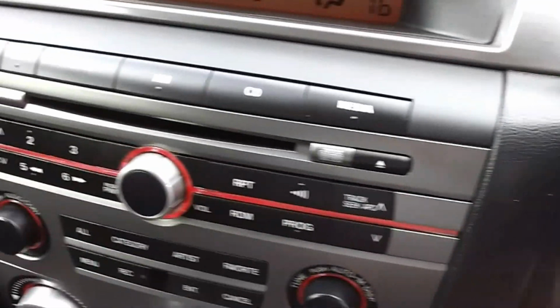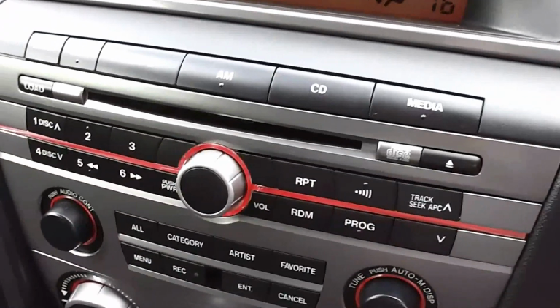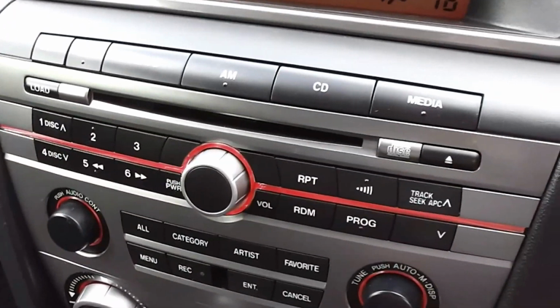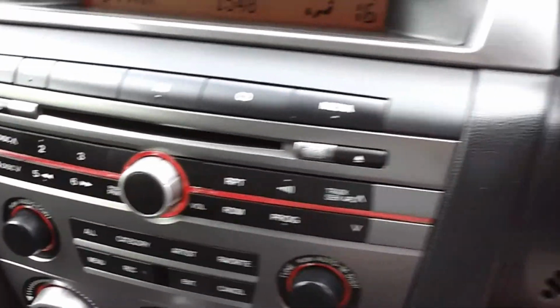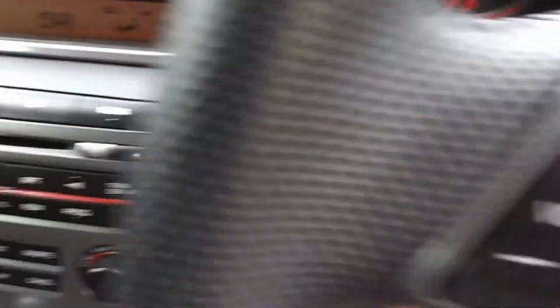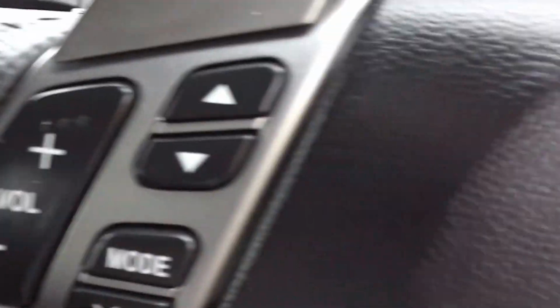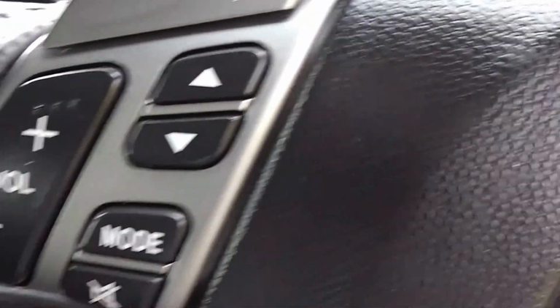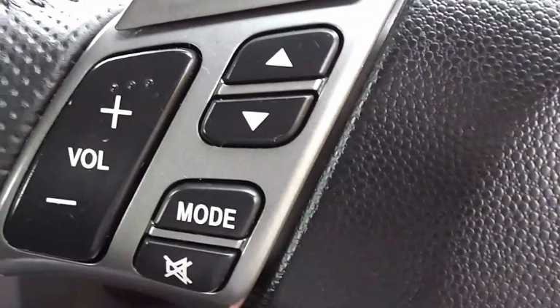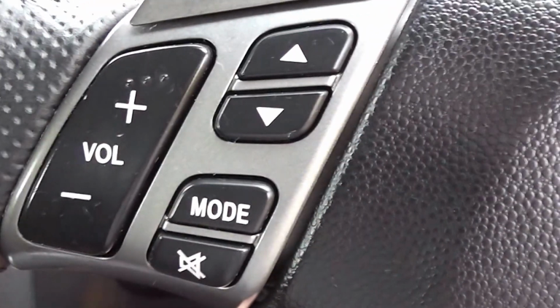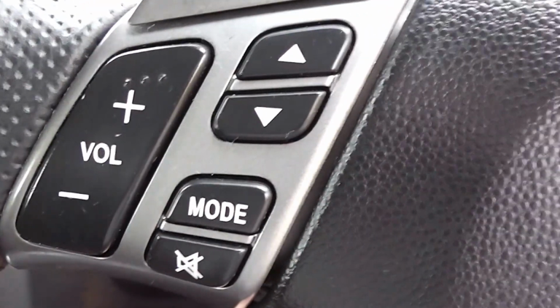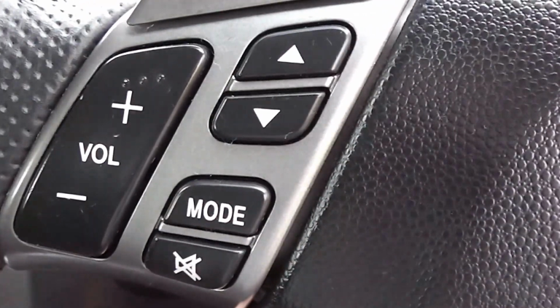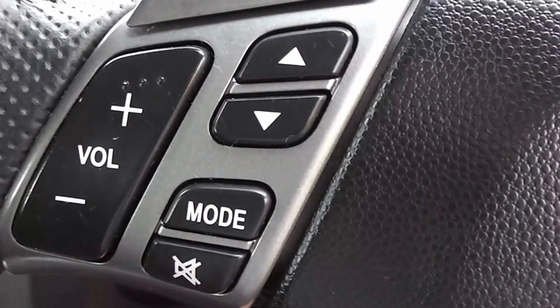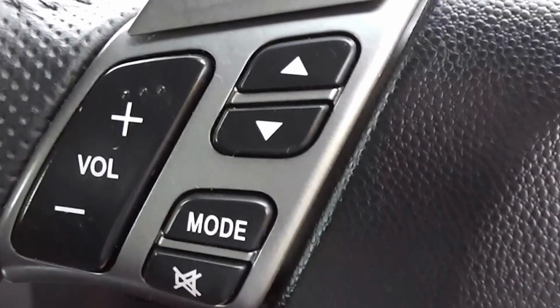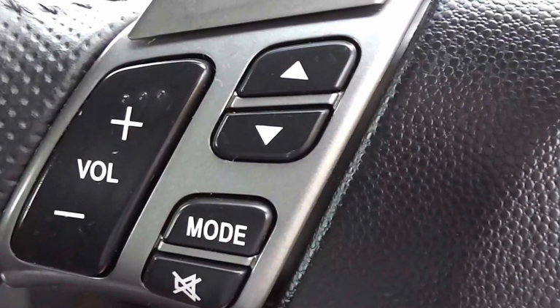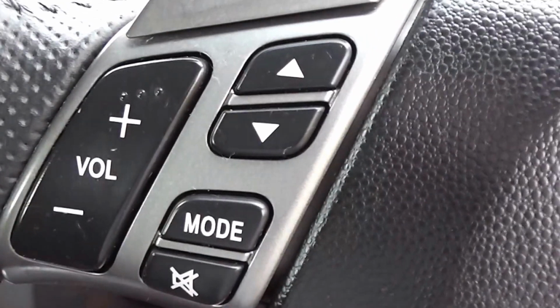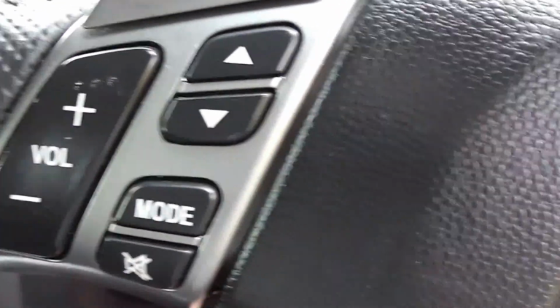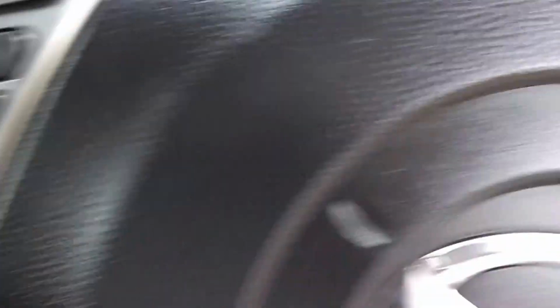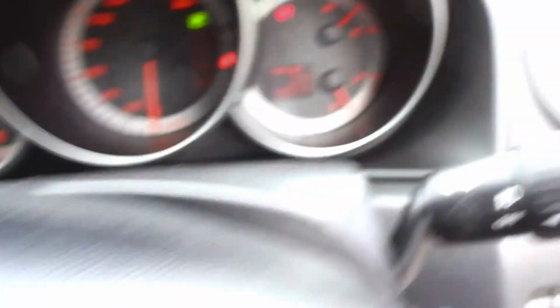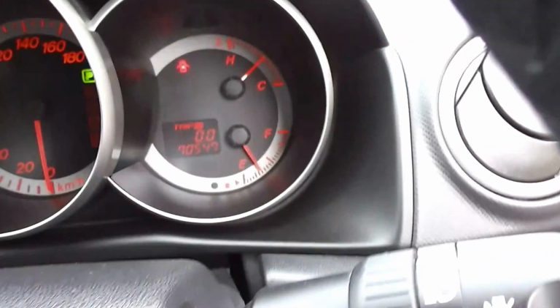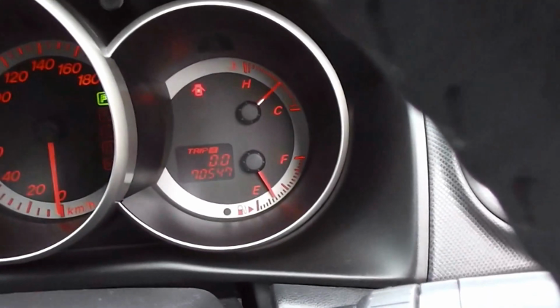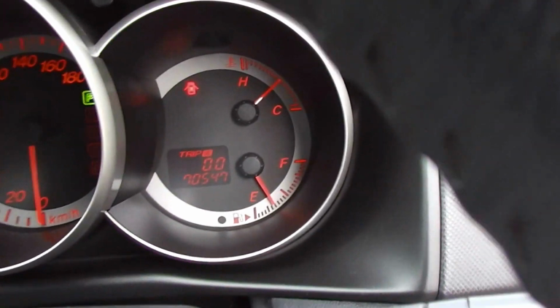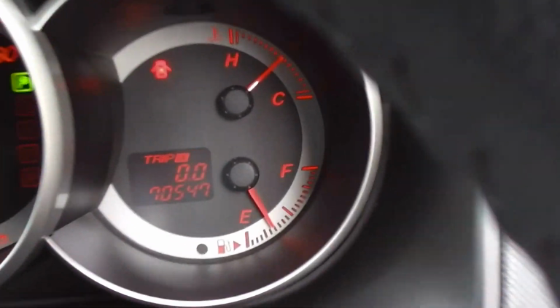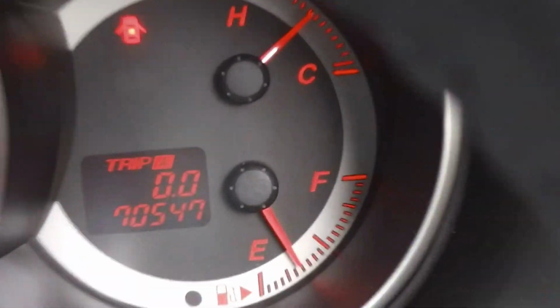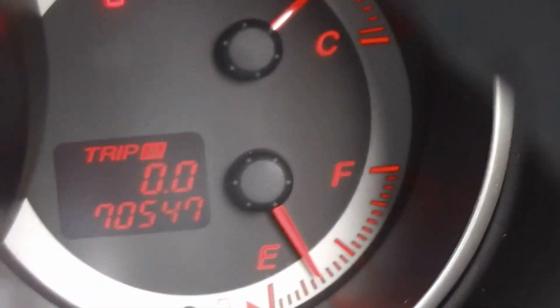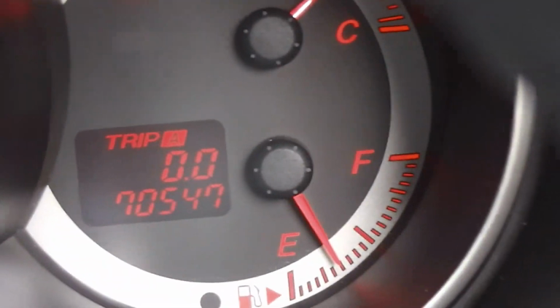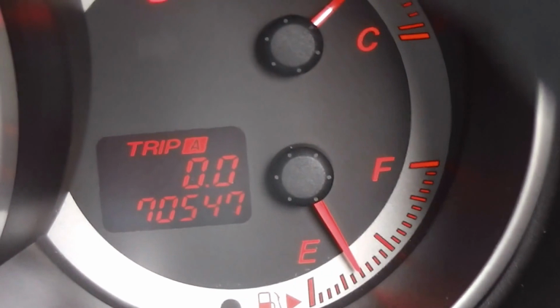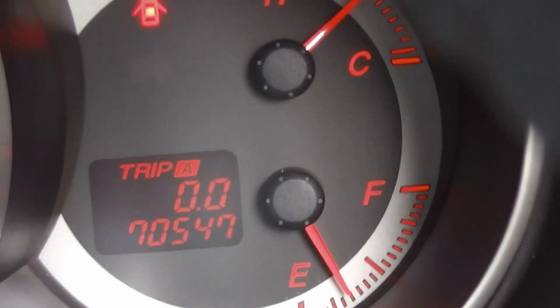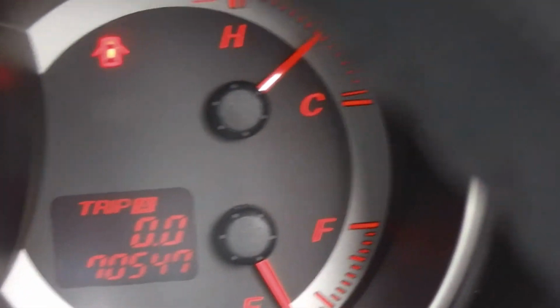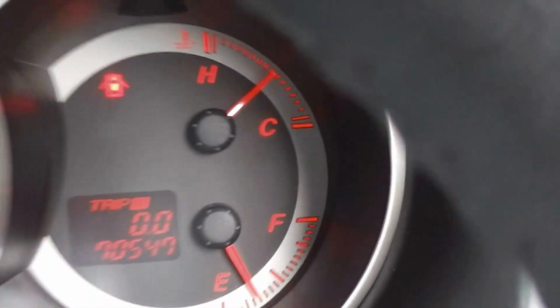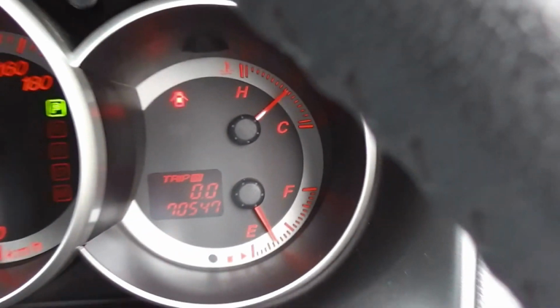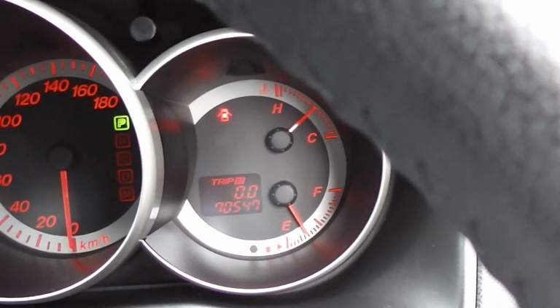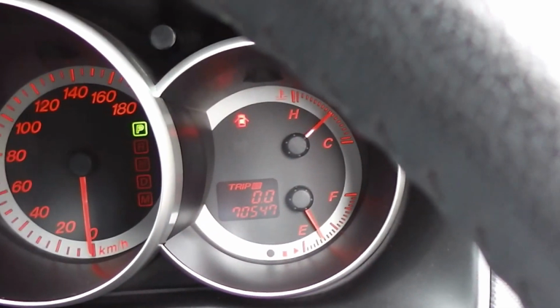Factory CD player, and it has the controls for the volume and tuning on the steering wheel. 70,547 K's at this stage.